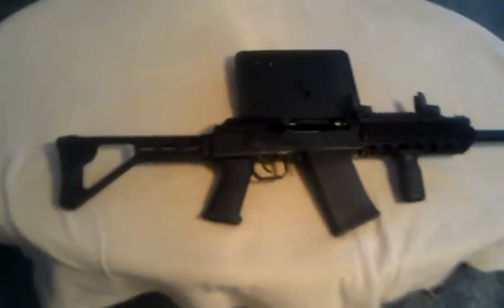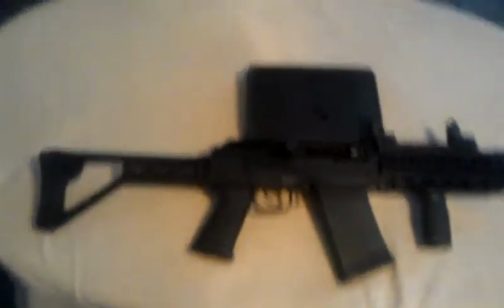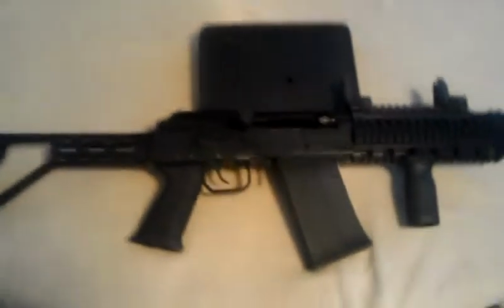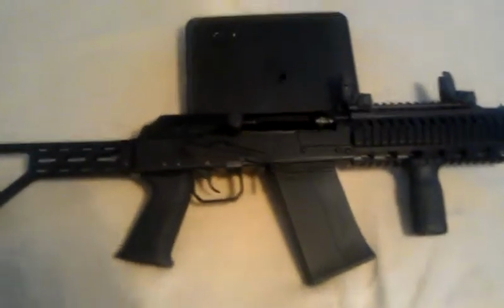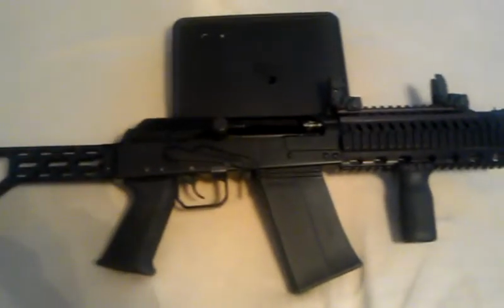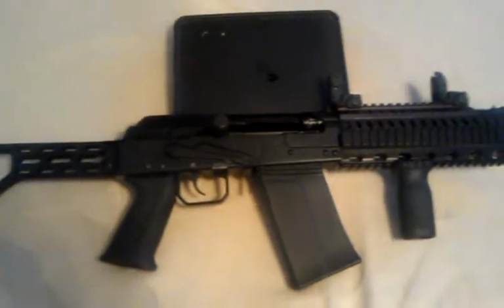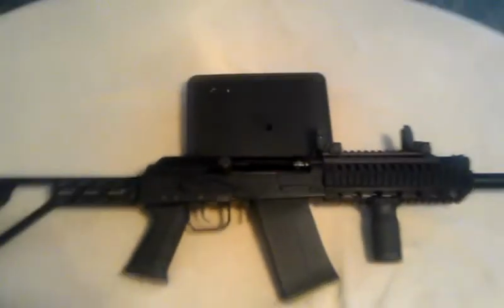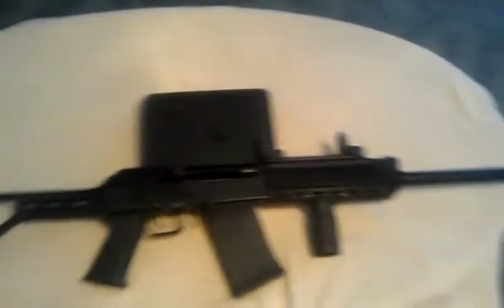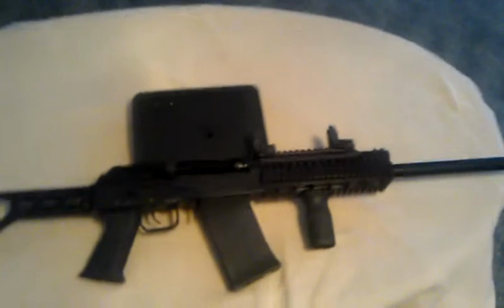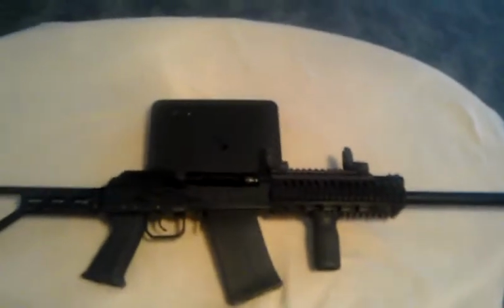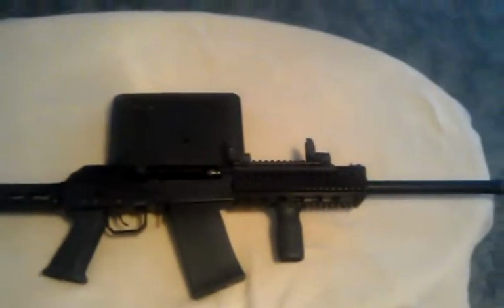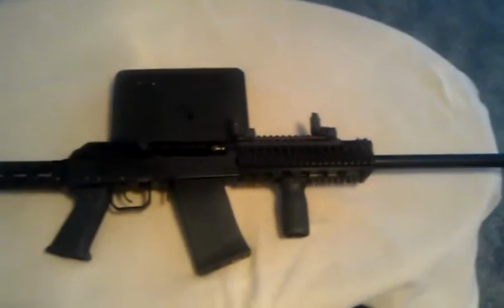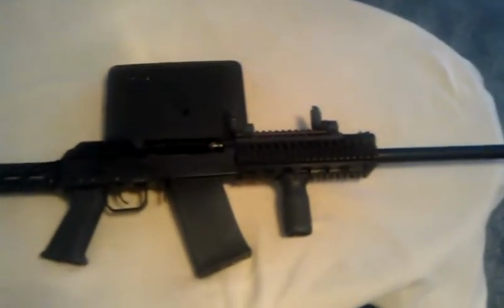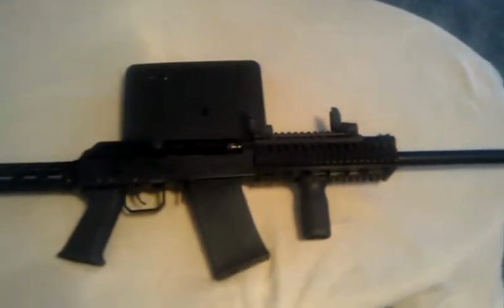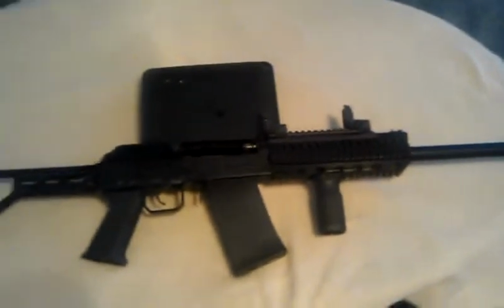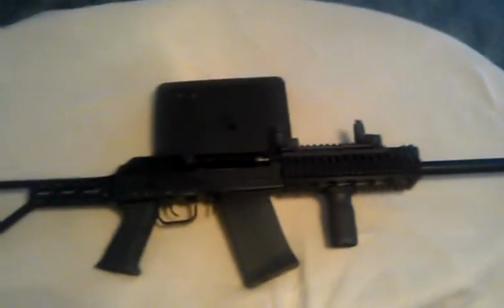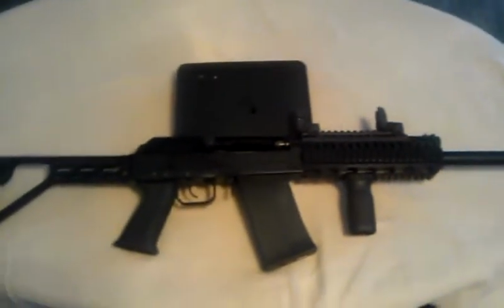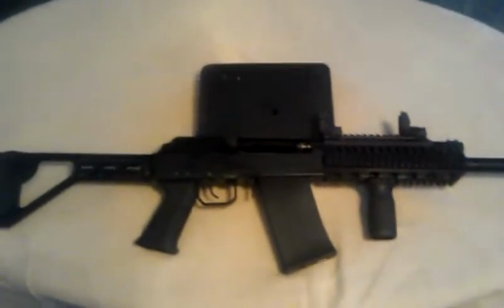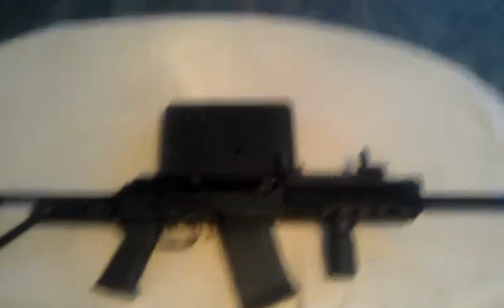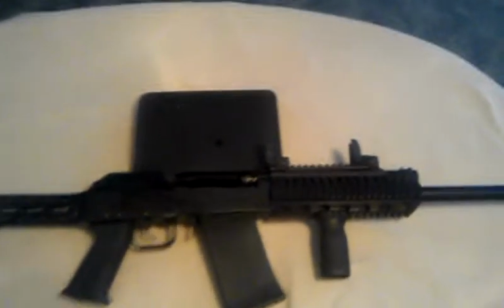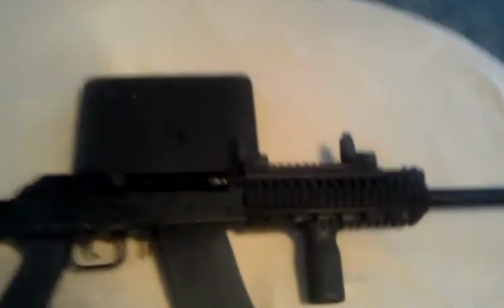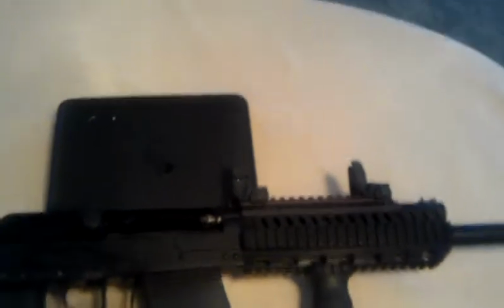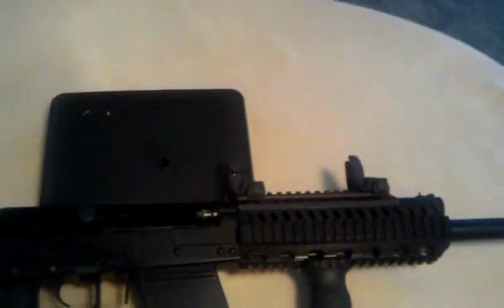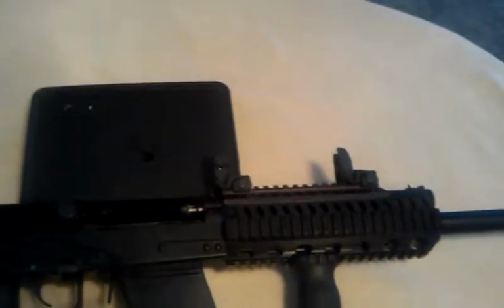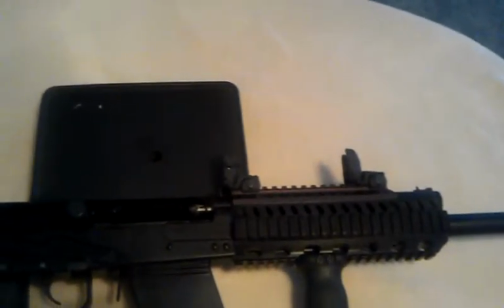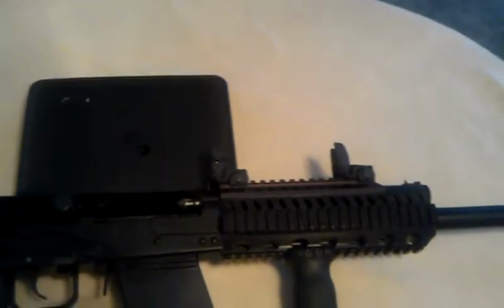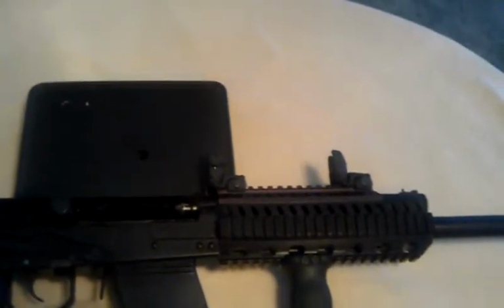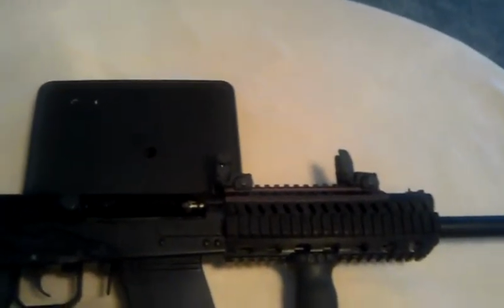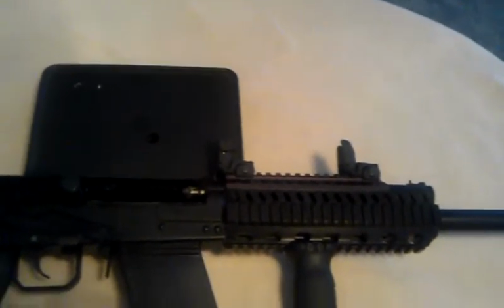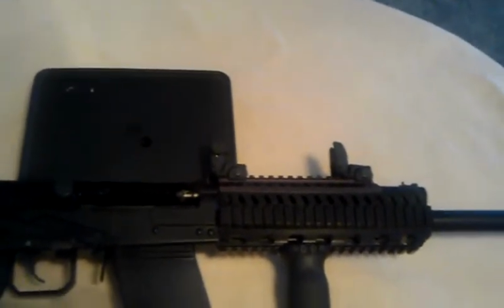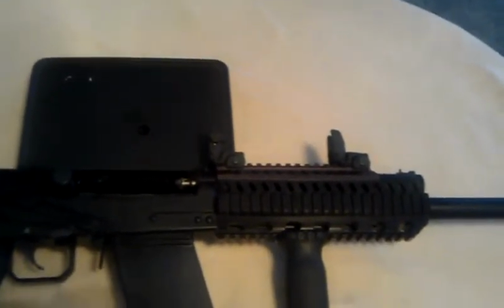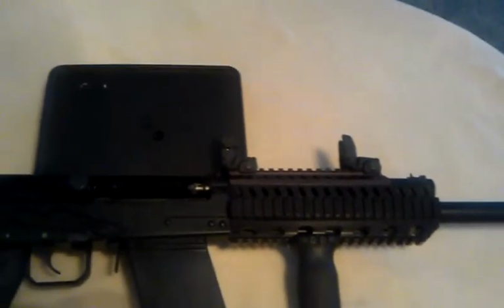You can see there that it's unloaded. The bolt is back. I took the Bushnell hollow sight off that I was using before because I just didn't have anything else to use for sights. And I went with Magpul front and rear flip-up sights. They are fantastic.